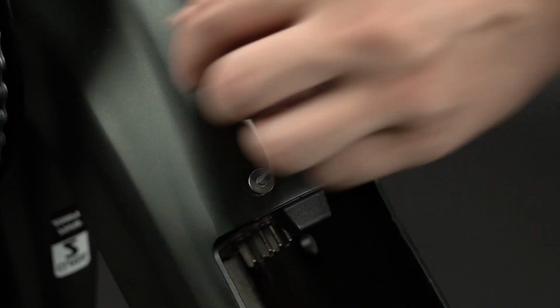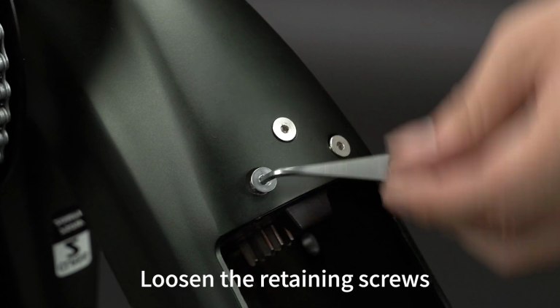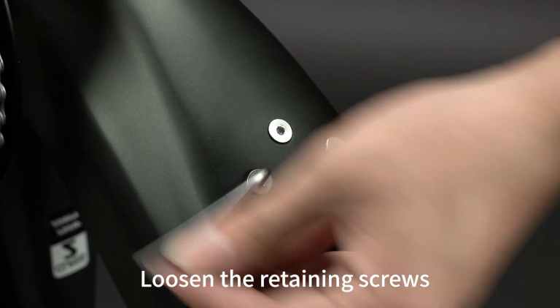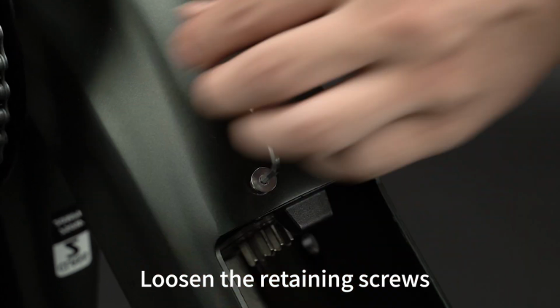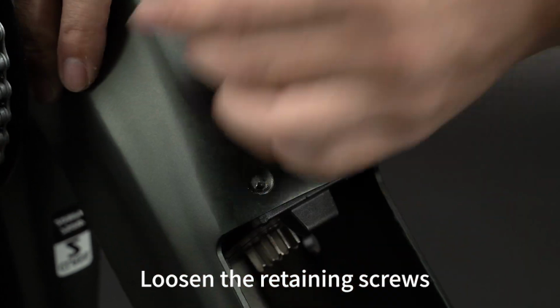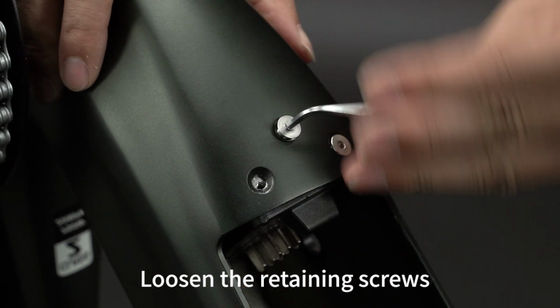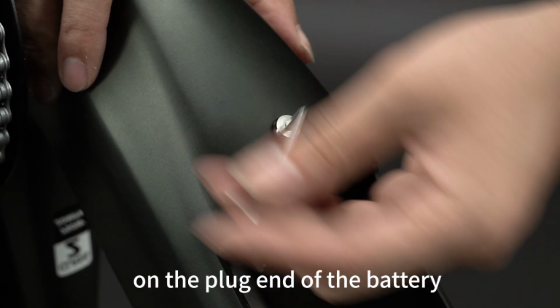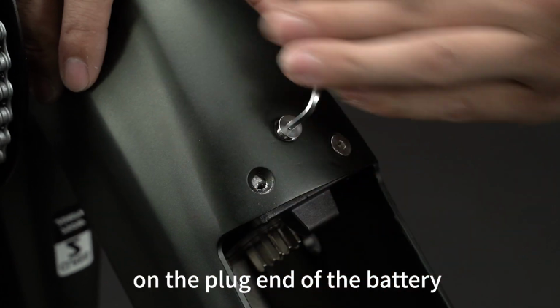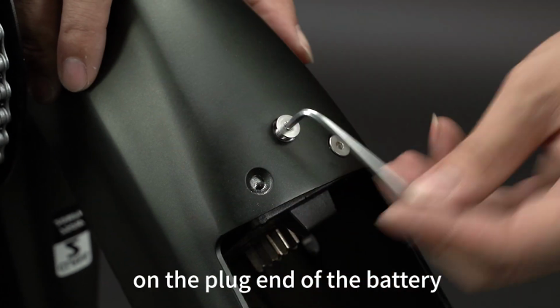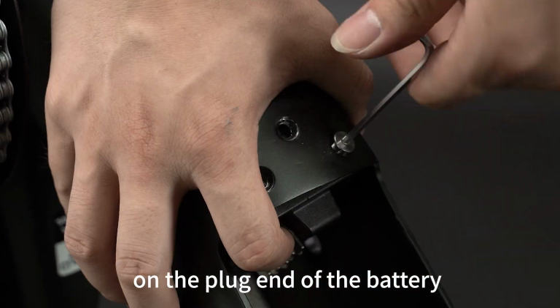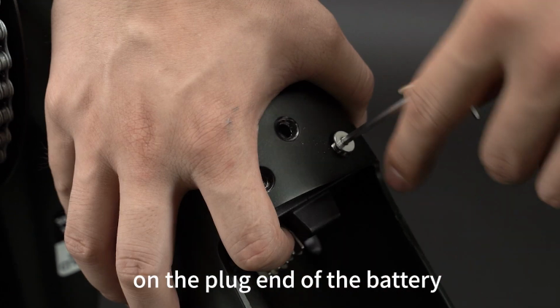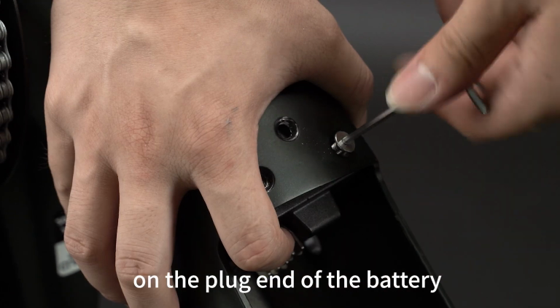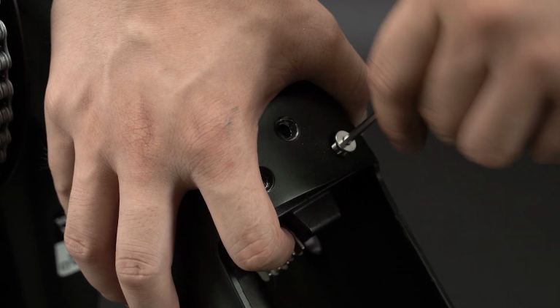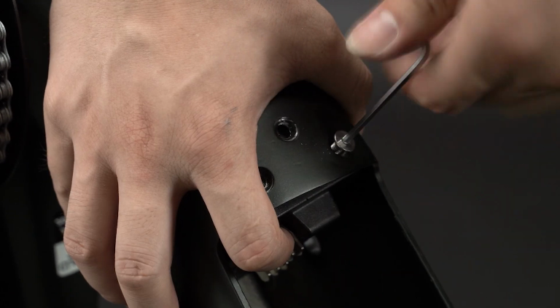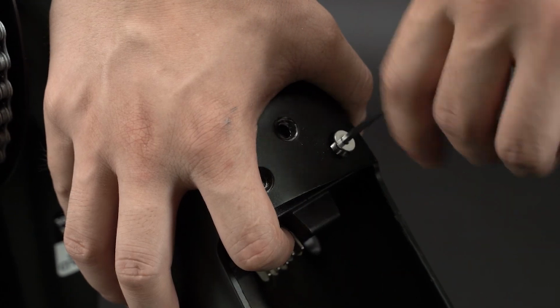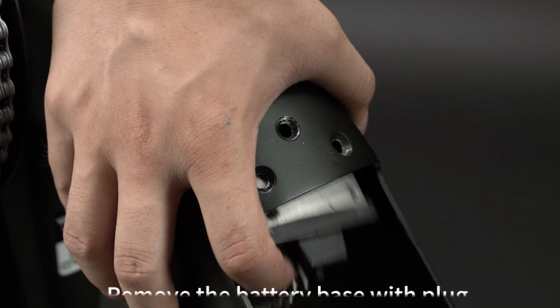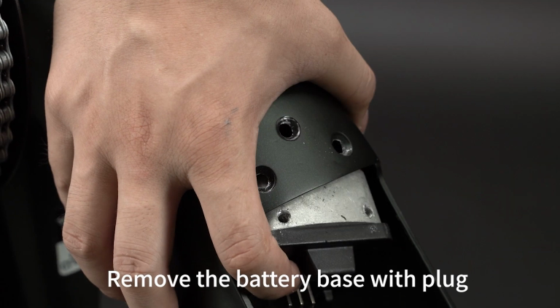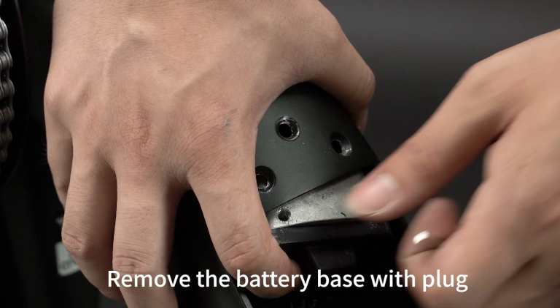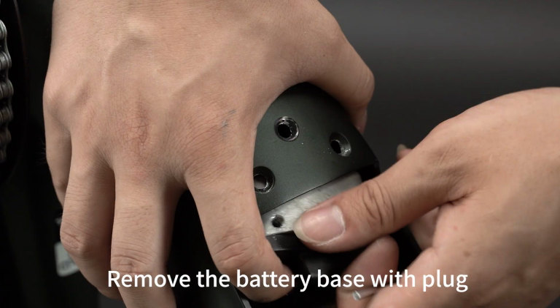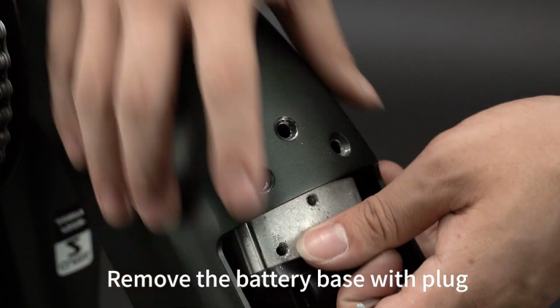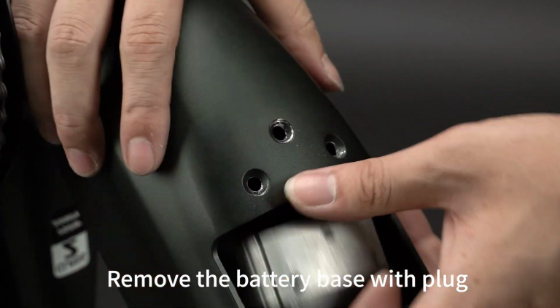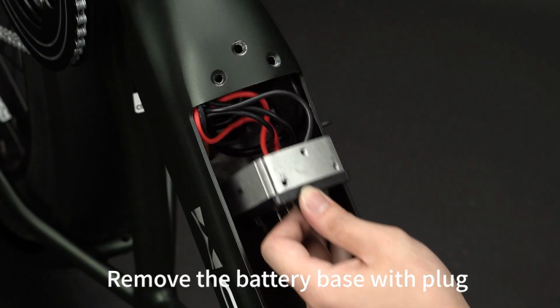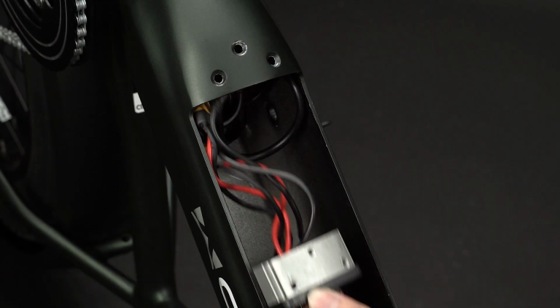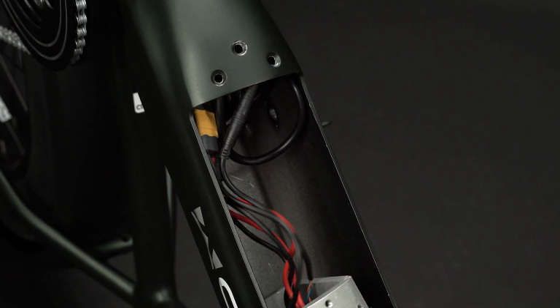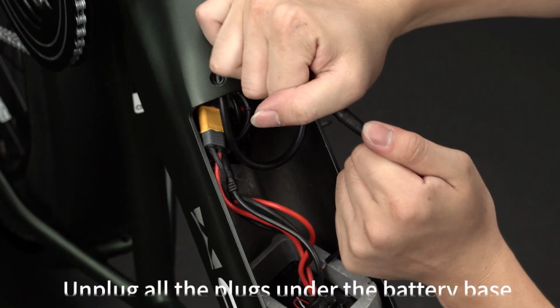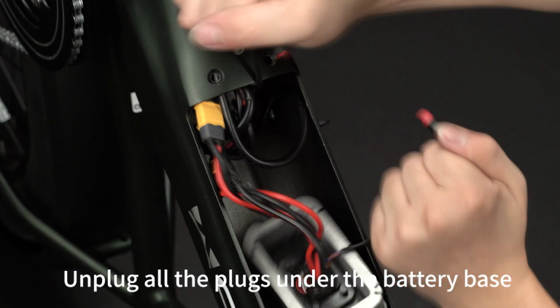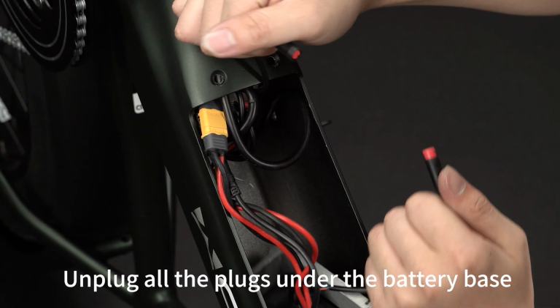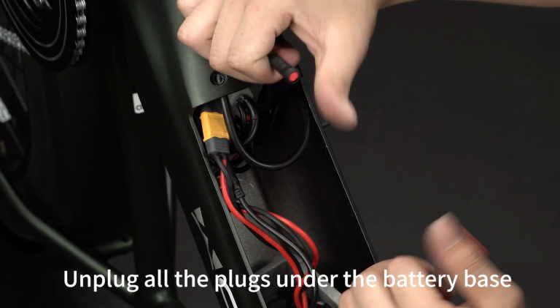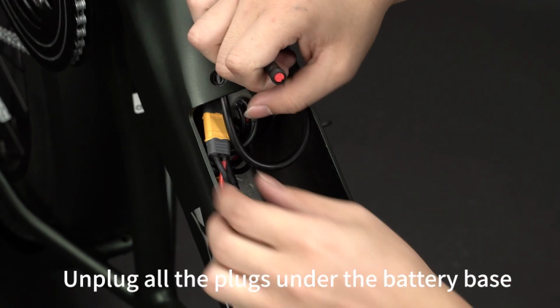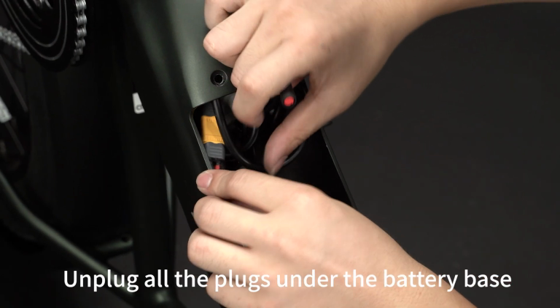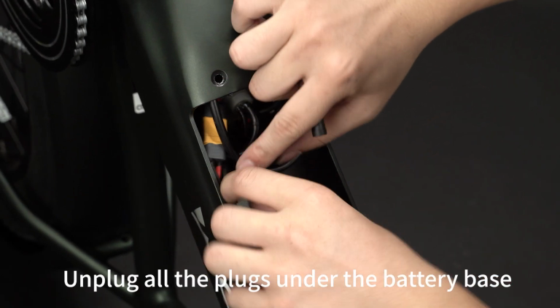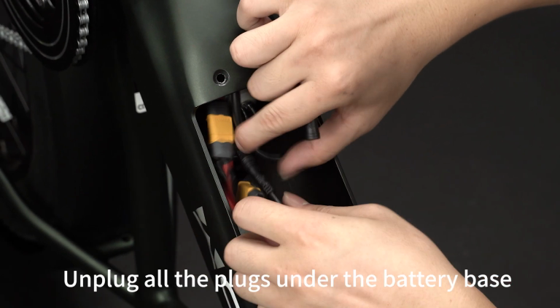Loosen the retaining screws on the plug end of the battery. Remove the battery base with plug. Unplug all the plugs under the battery base.